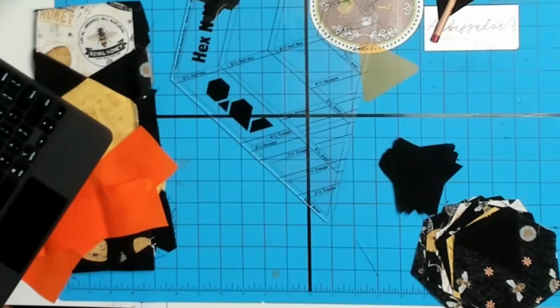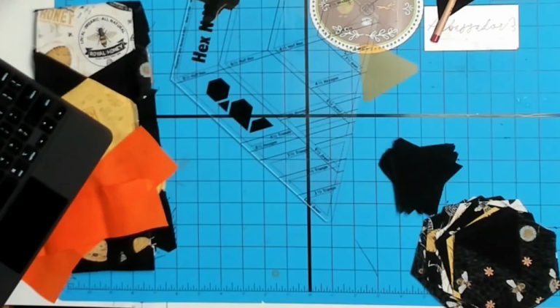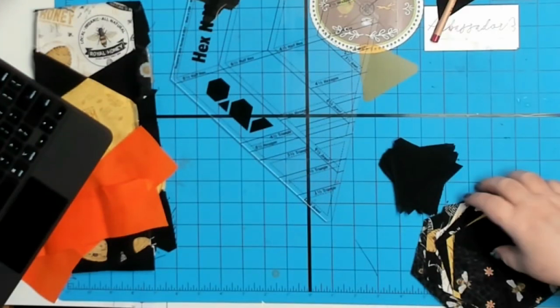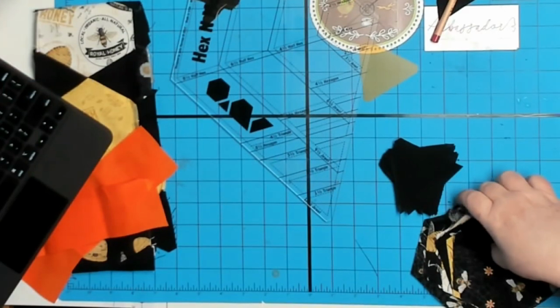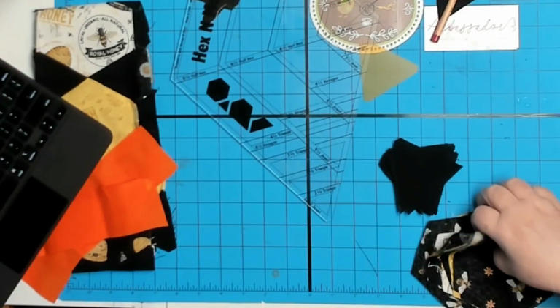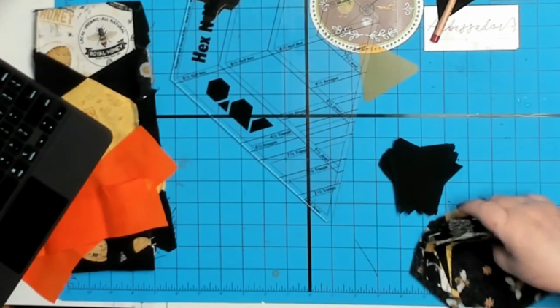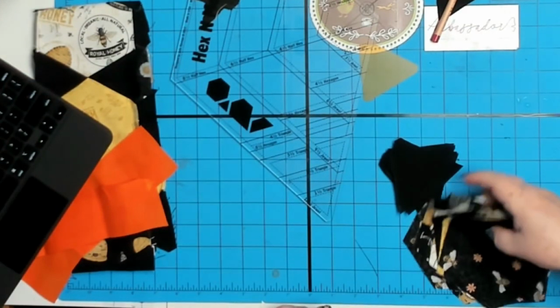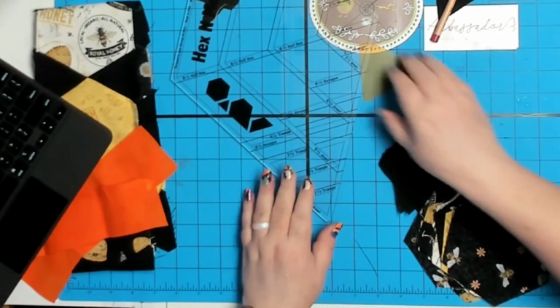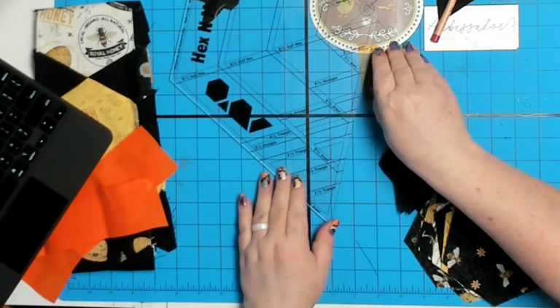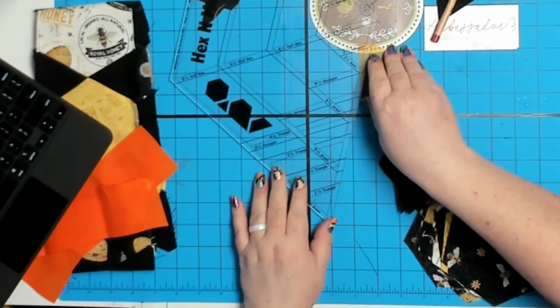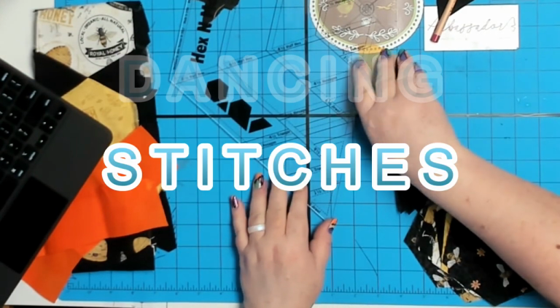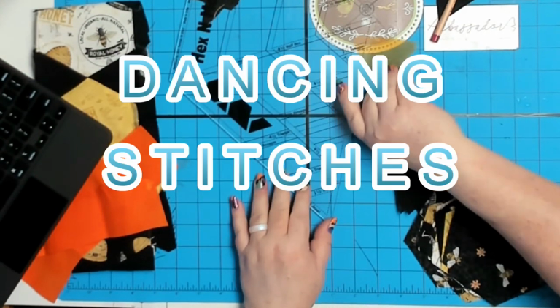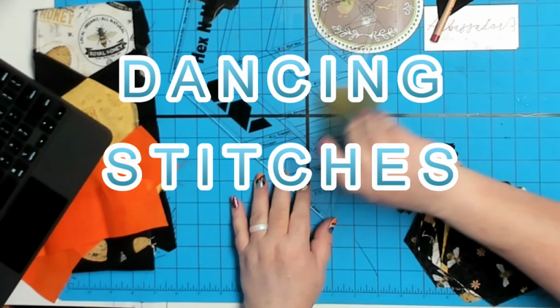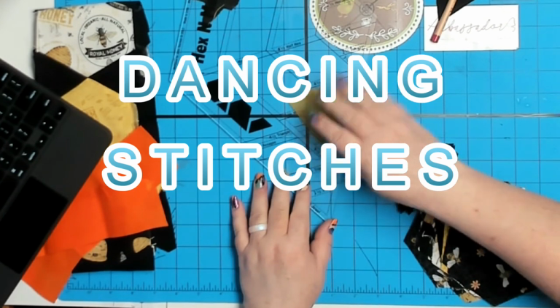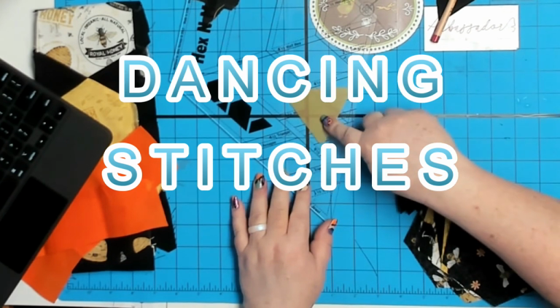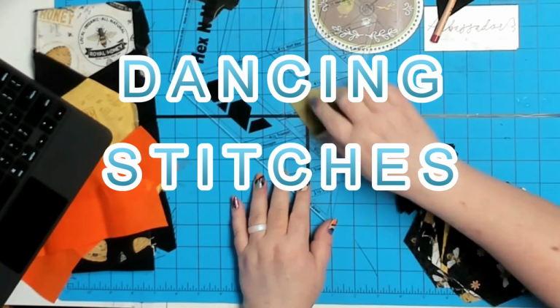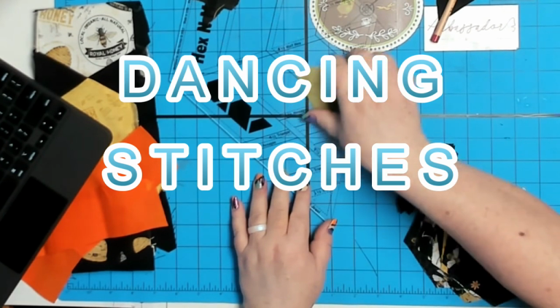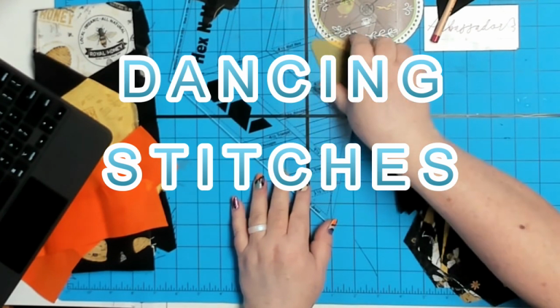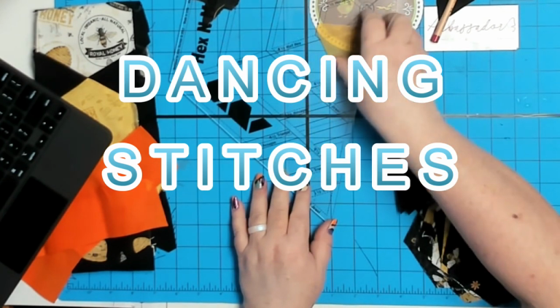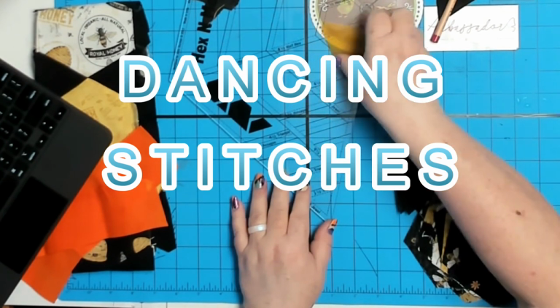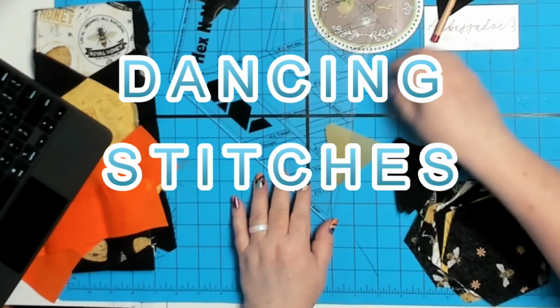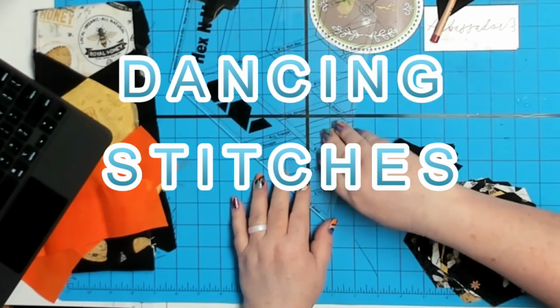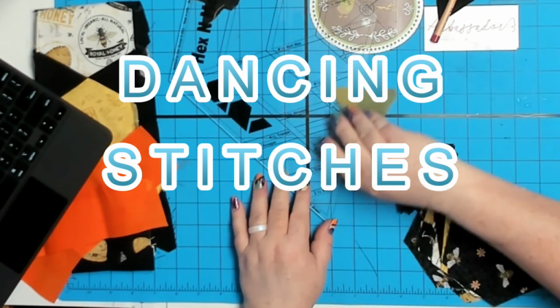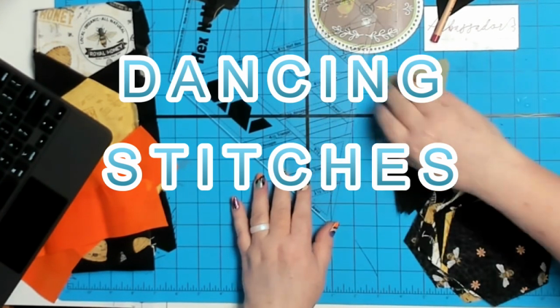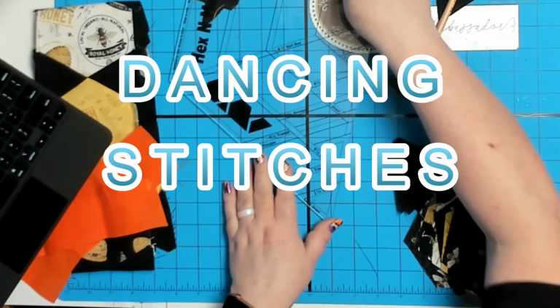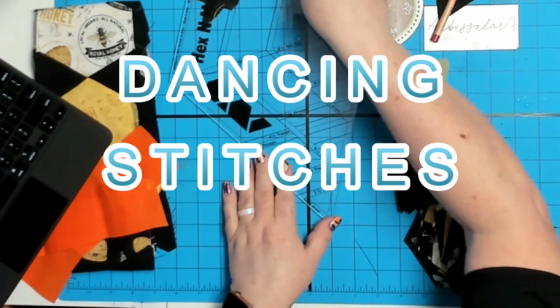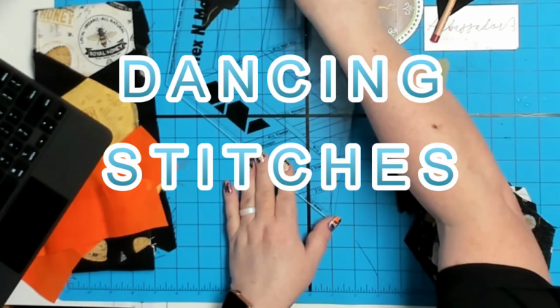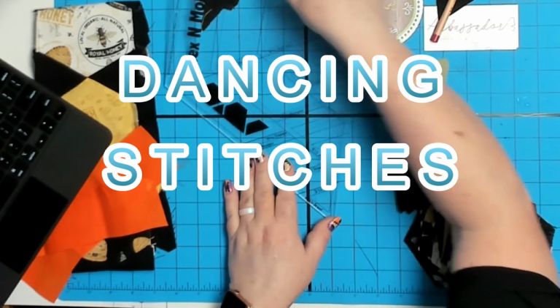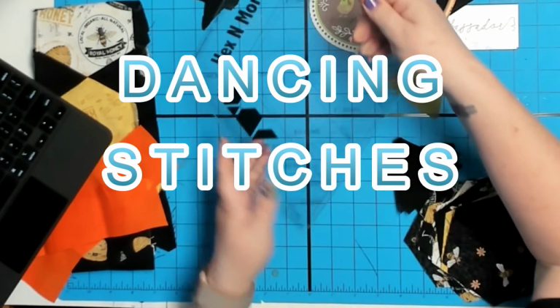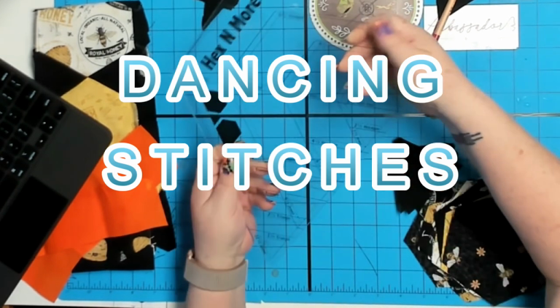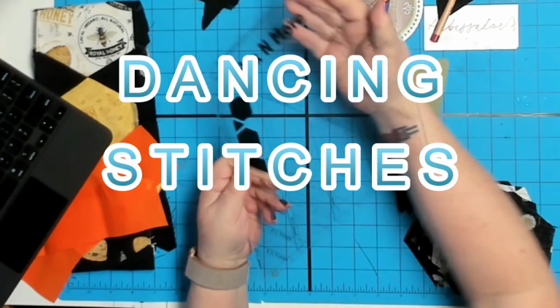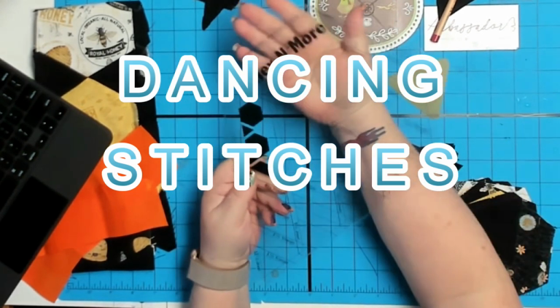Alright everyone, you're ready to get started on this project. This project is from Dancing Stitches, and what we're doing in this video is I'm going to show you how I cut out the triangles and sew everything together.